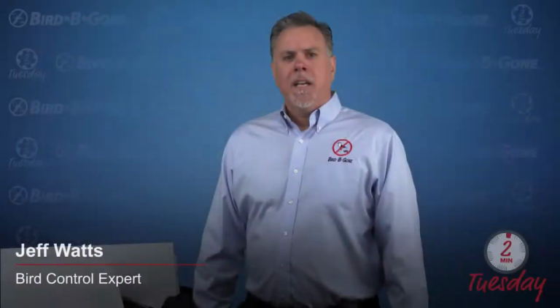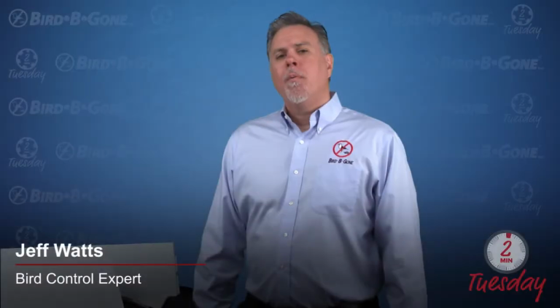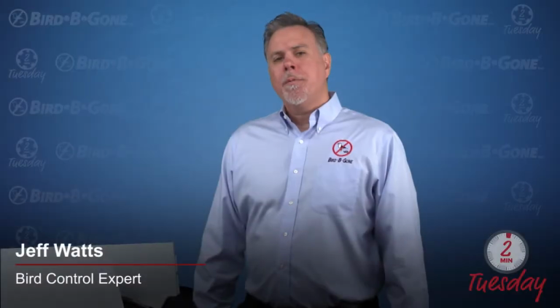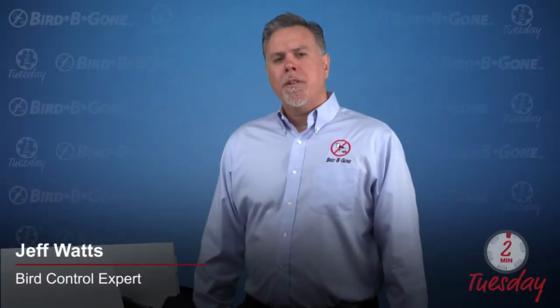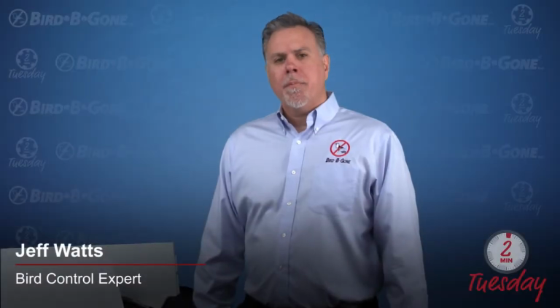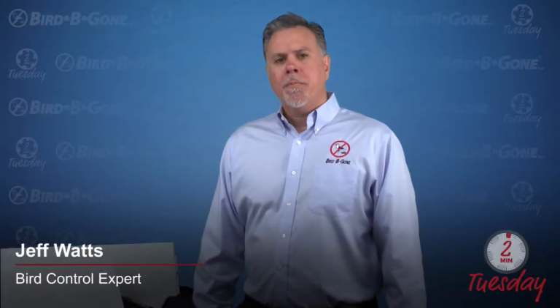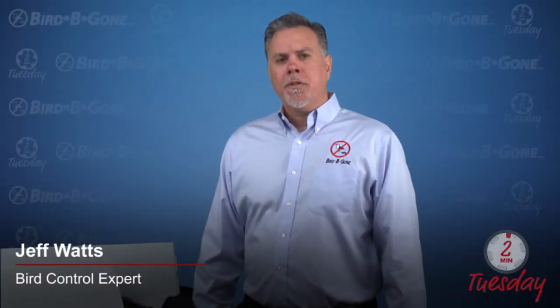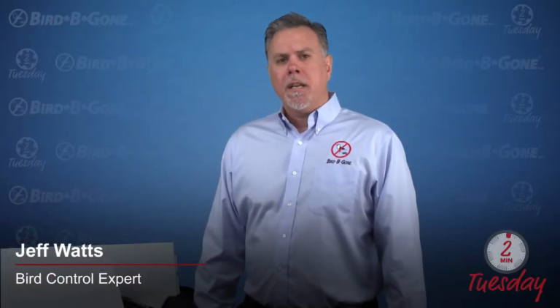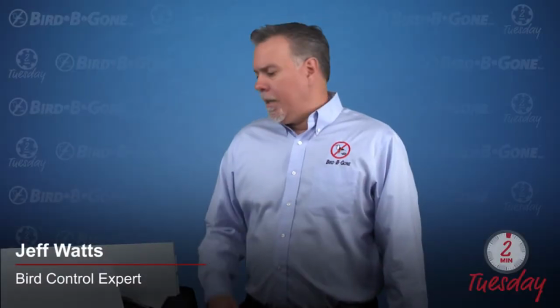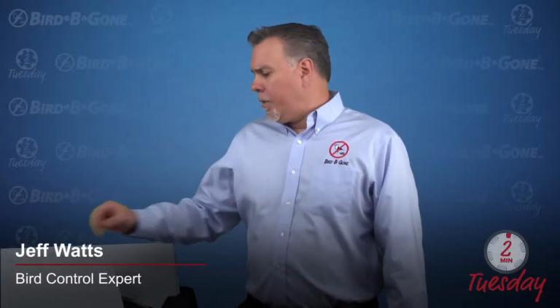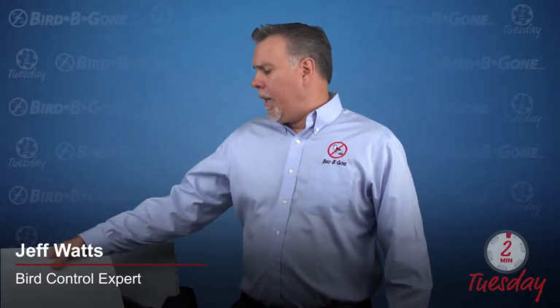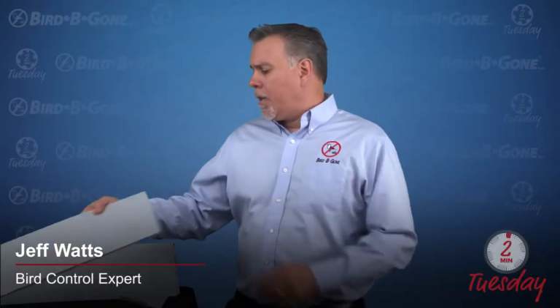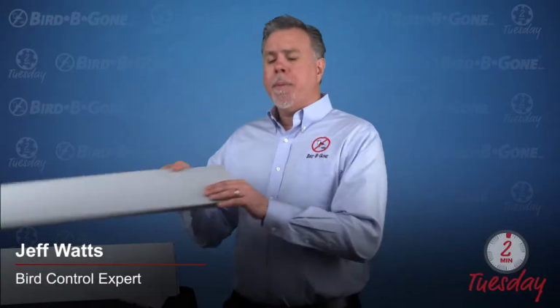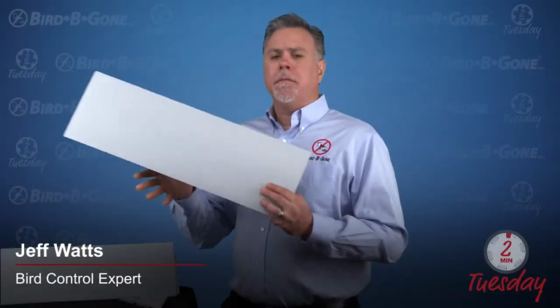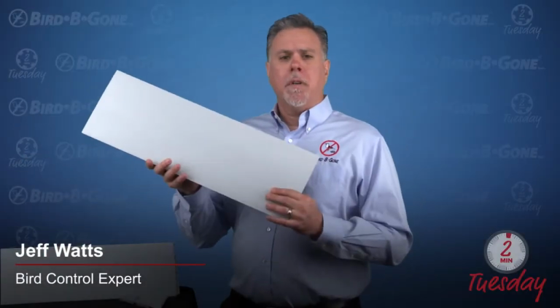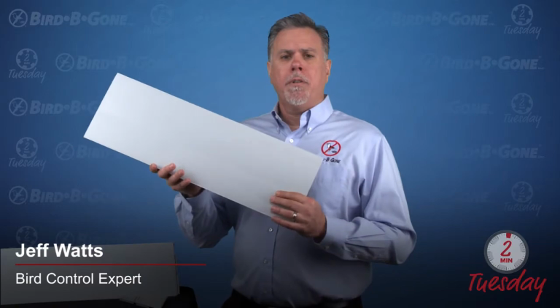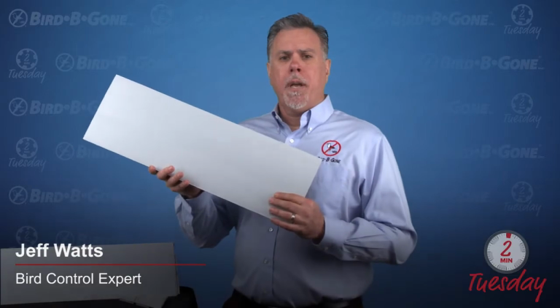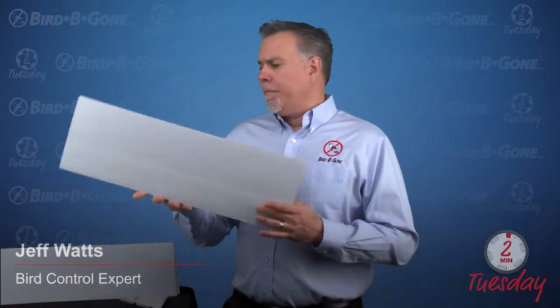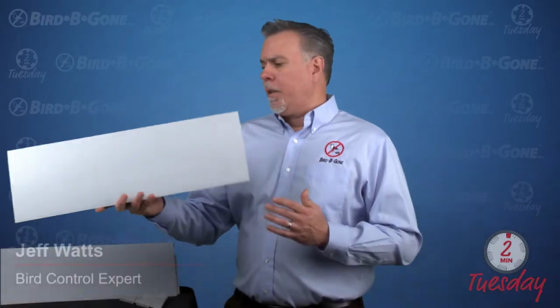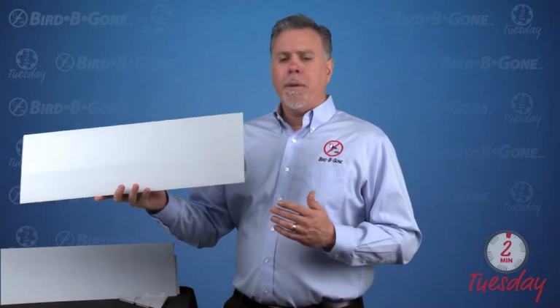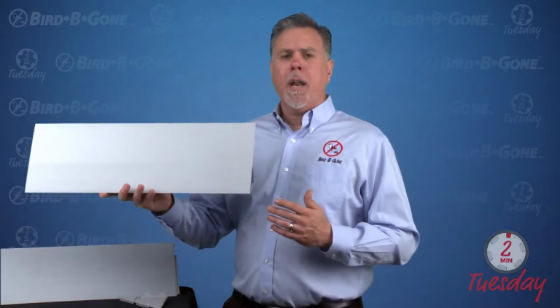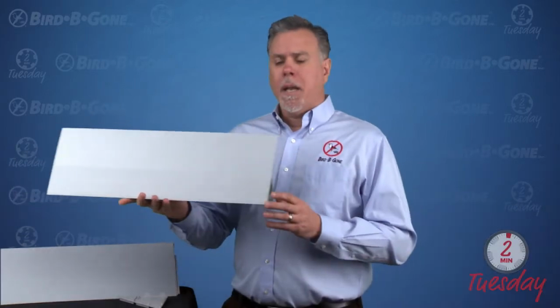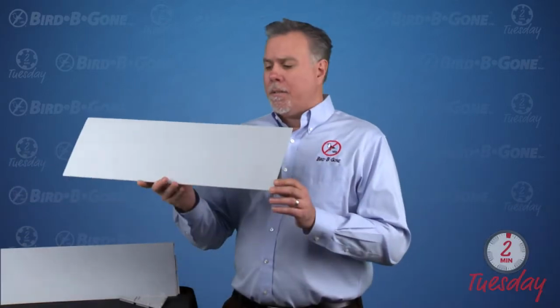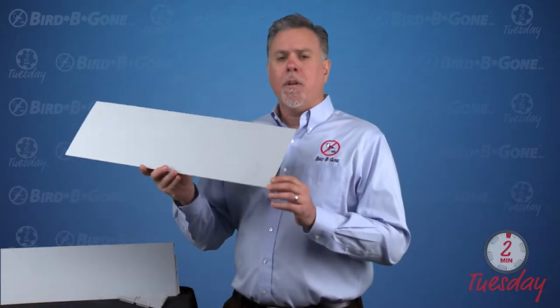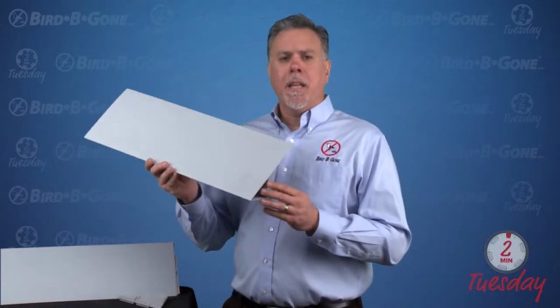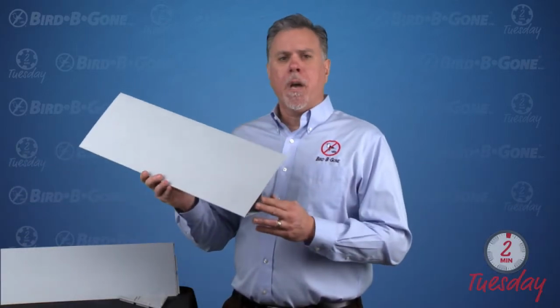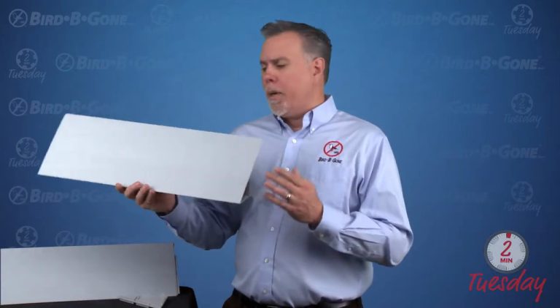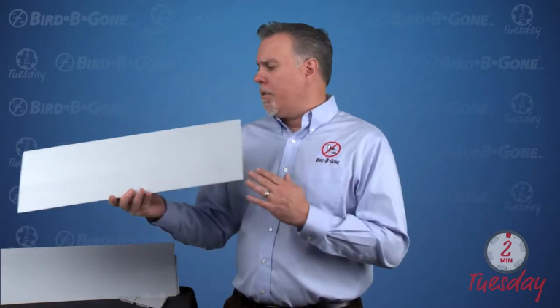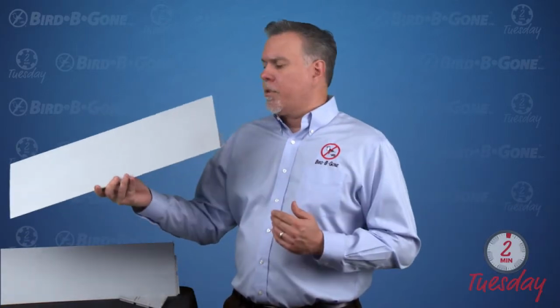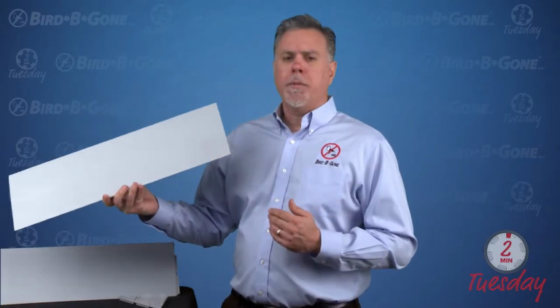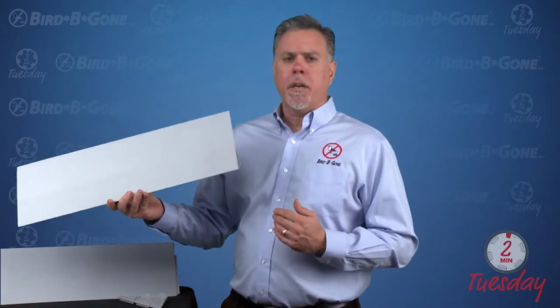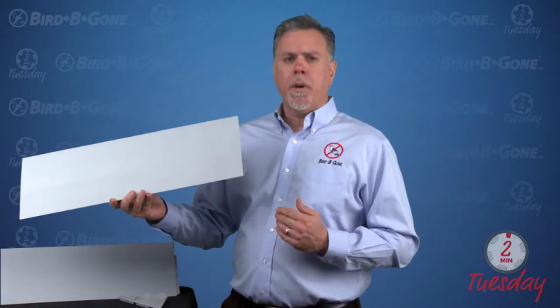Hello and welcome to another installment of Two Minute Tuesday. This week I'd like to talk about our bird slope product. It's a great product — it's not only a ledge product but it's also an exclusion product as well.